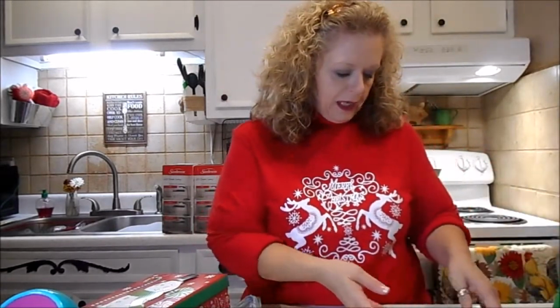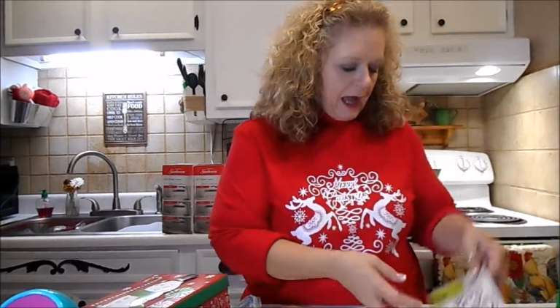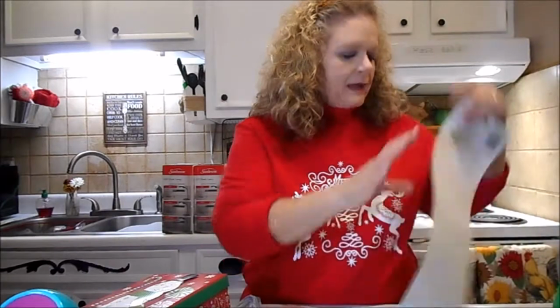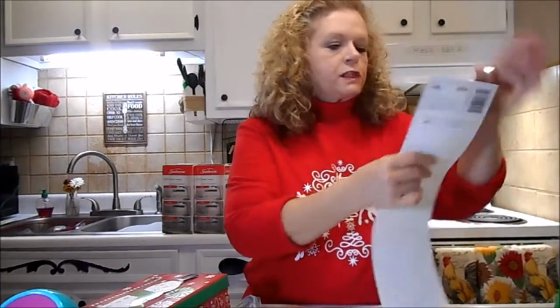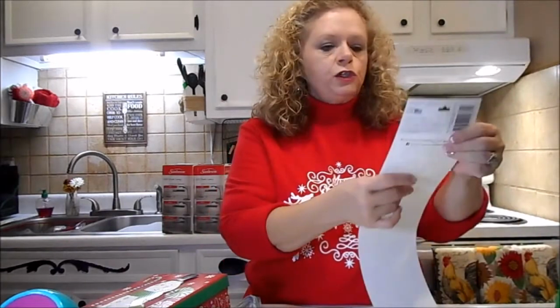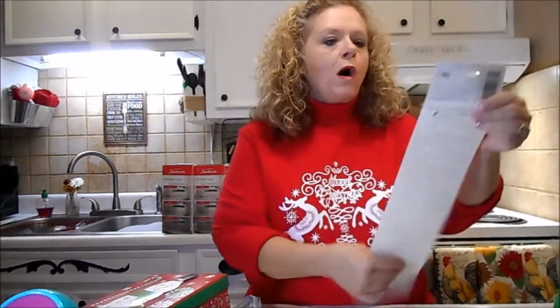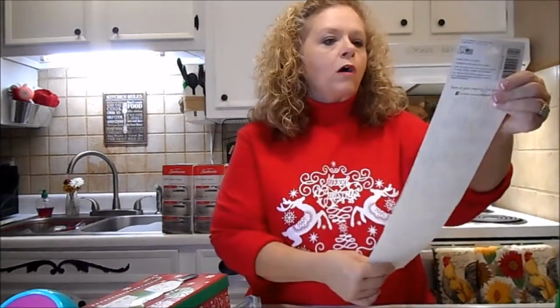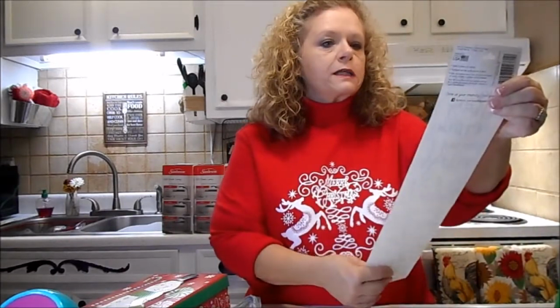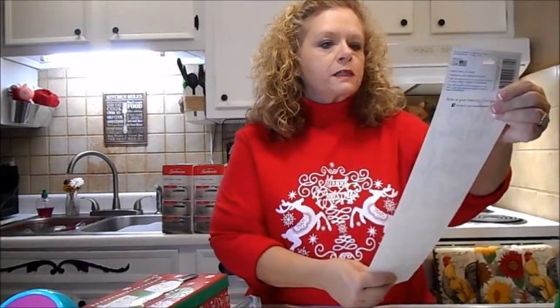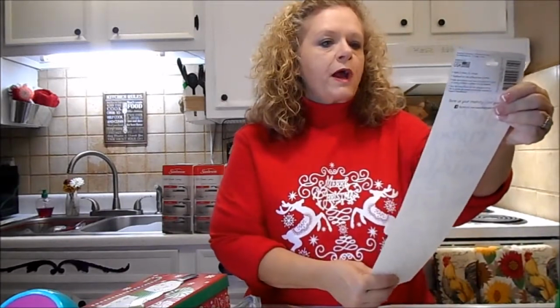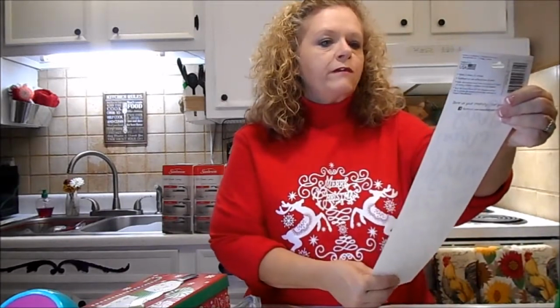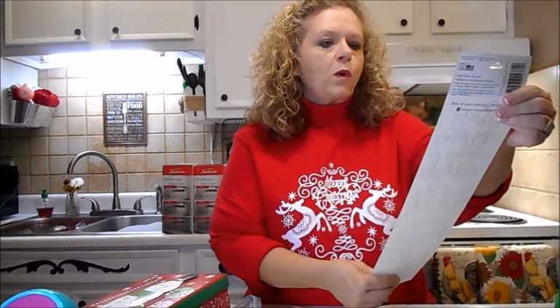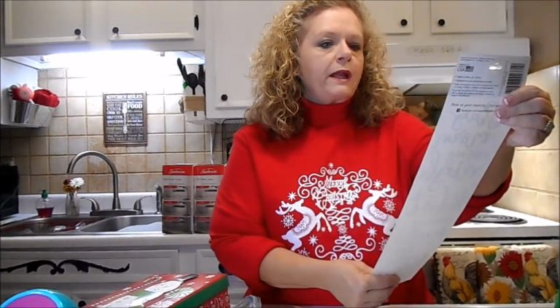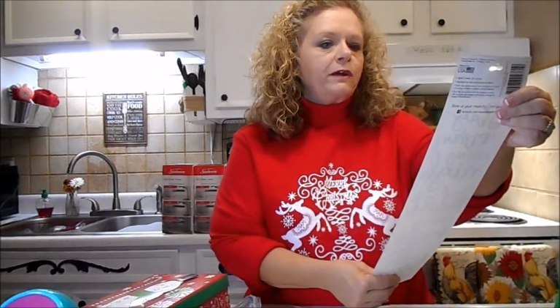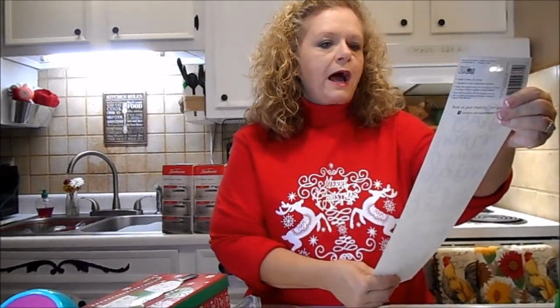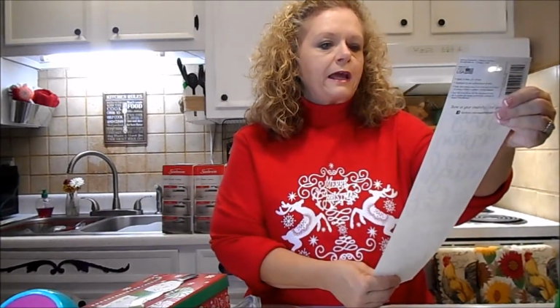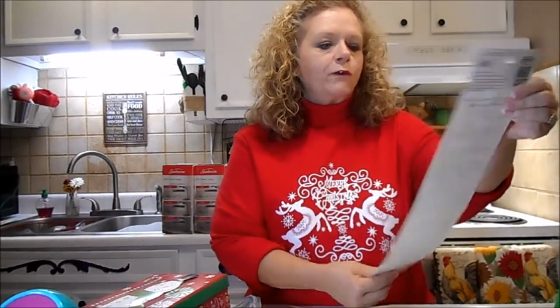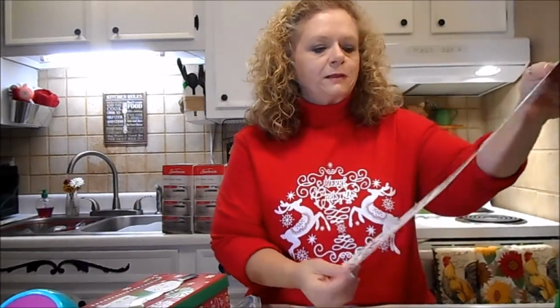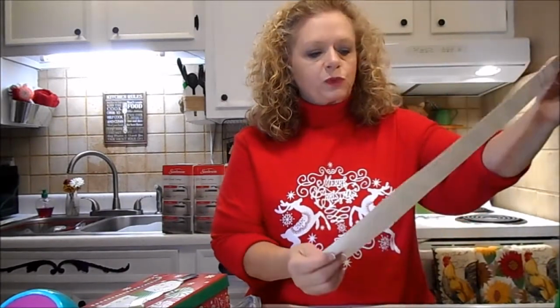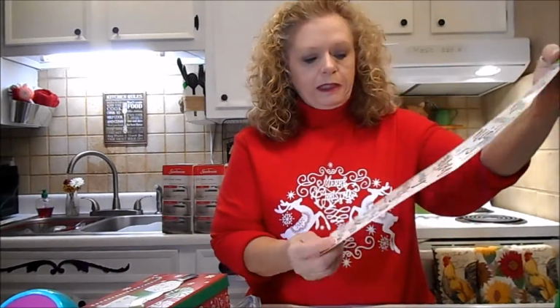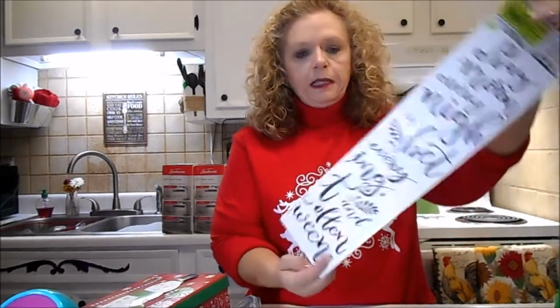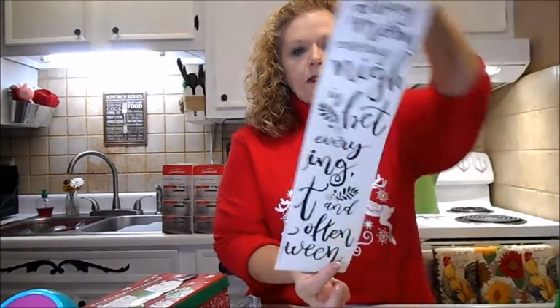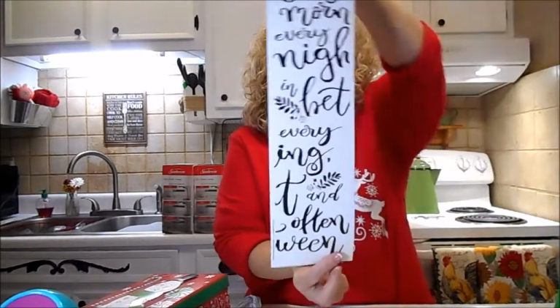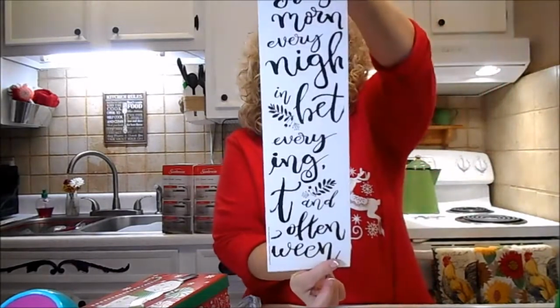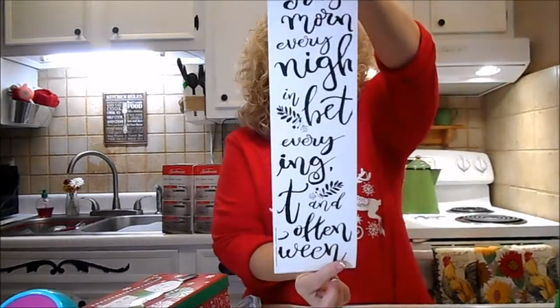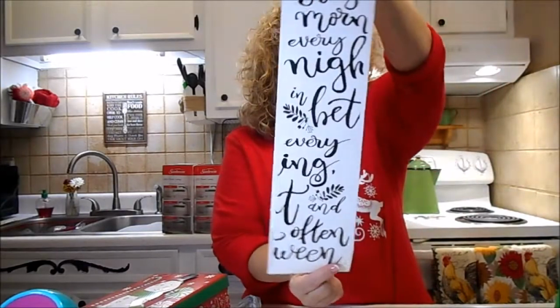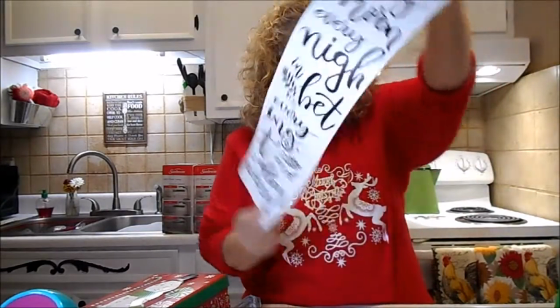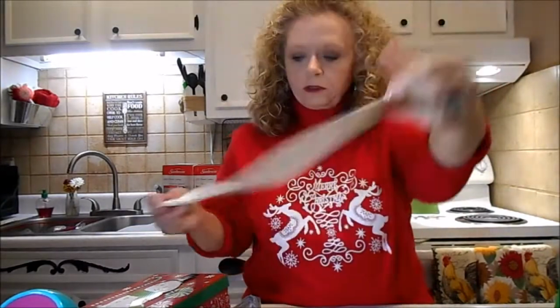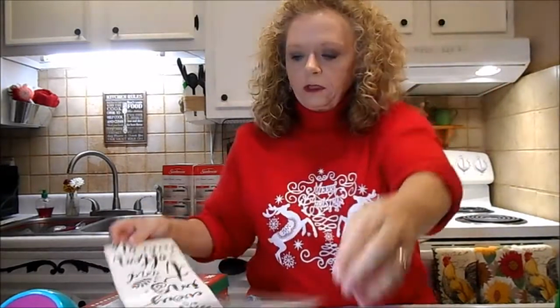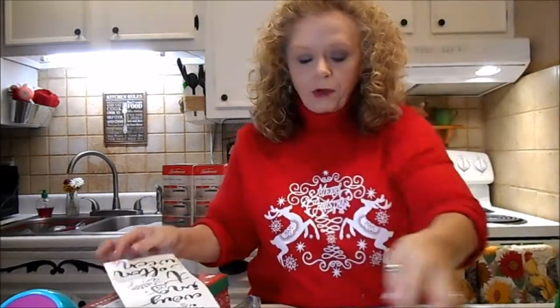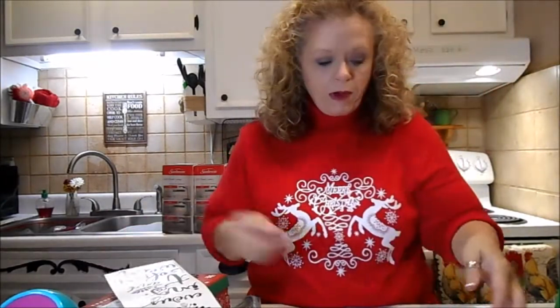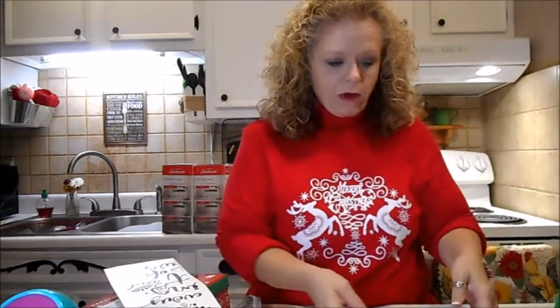I got this cute wall art. It says 'Pray every morning, every night, and often in between.' And Lord knows that's true - I need to pray, pray, pray.